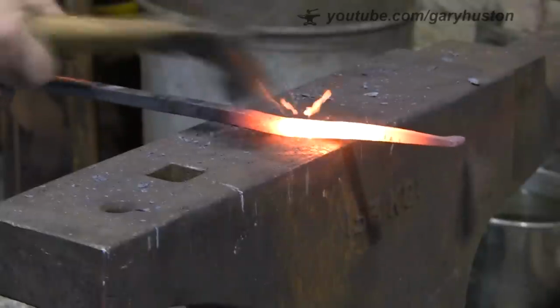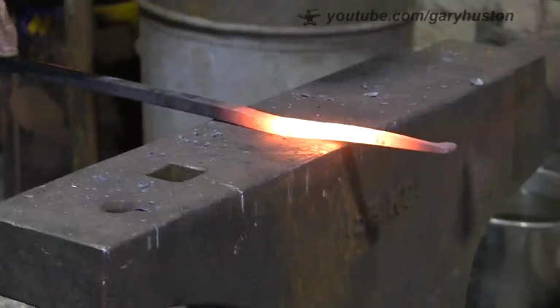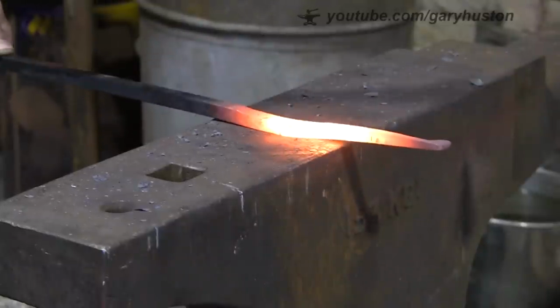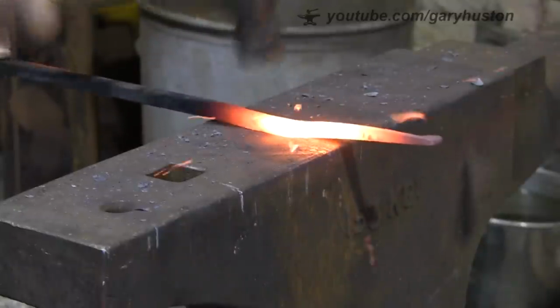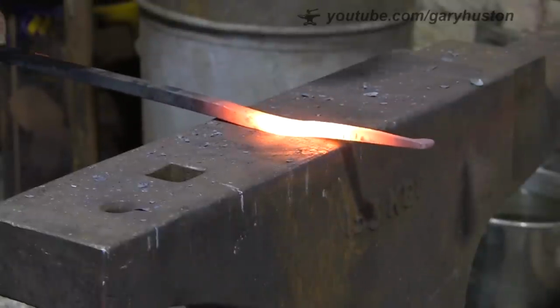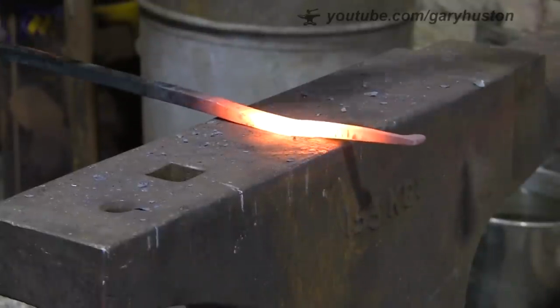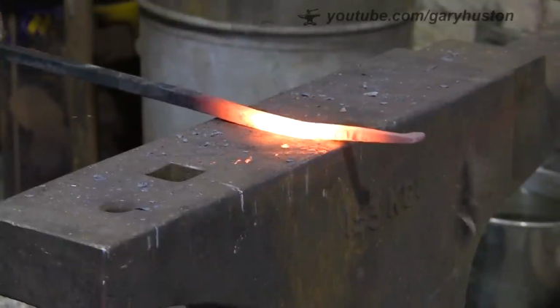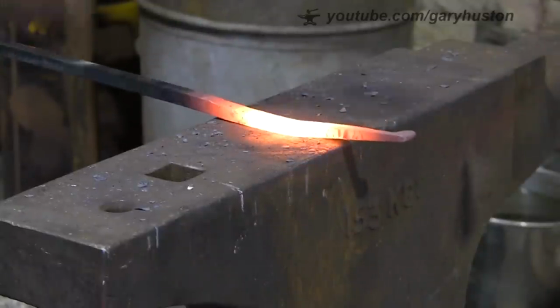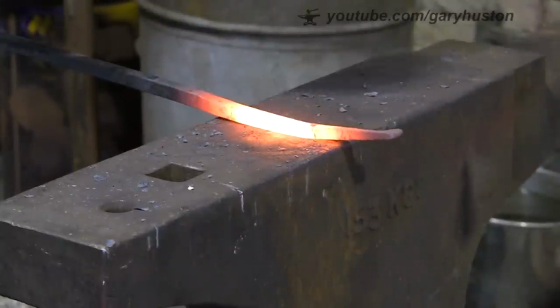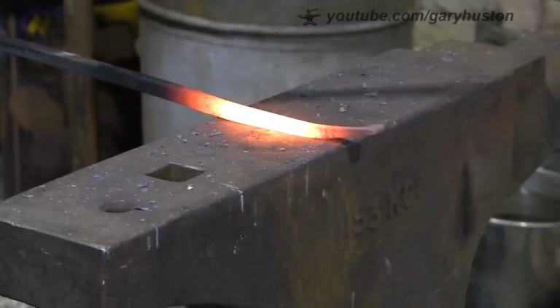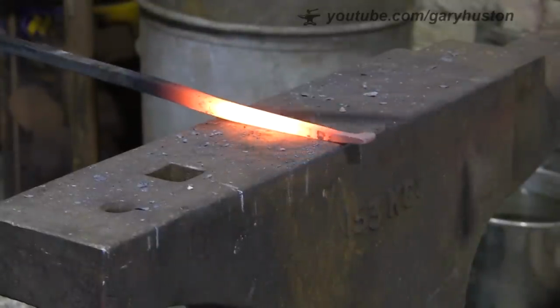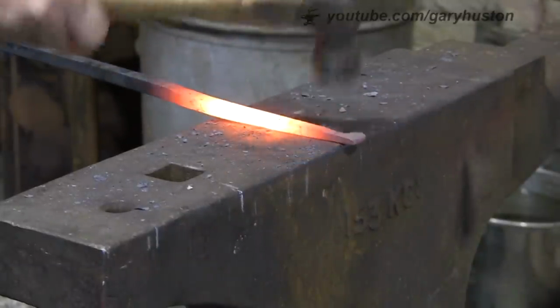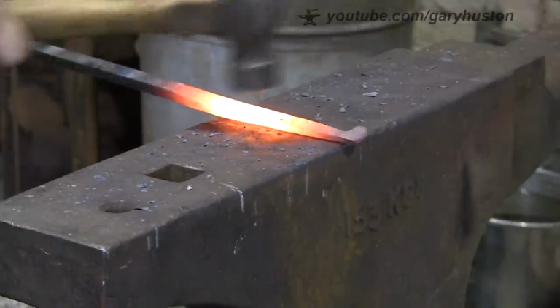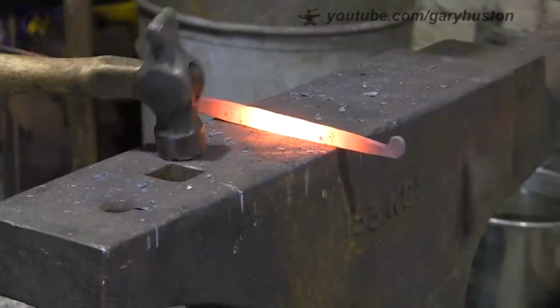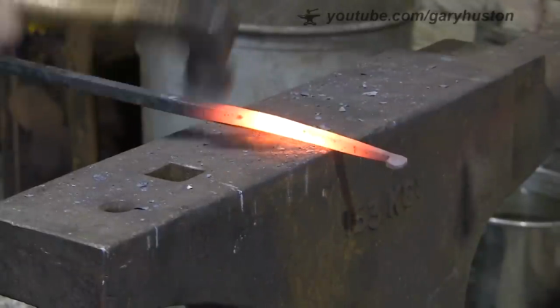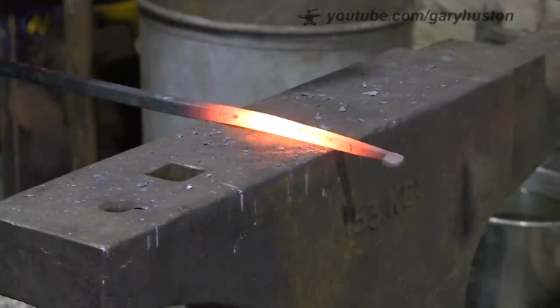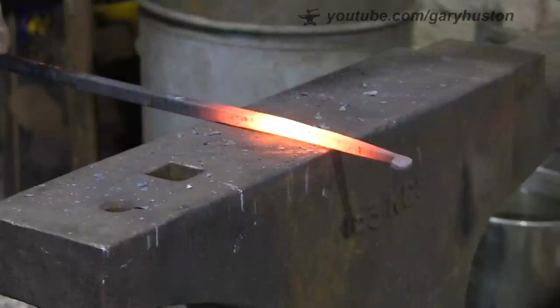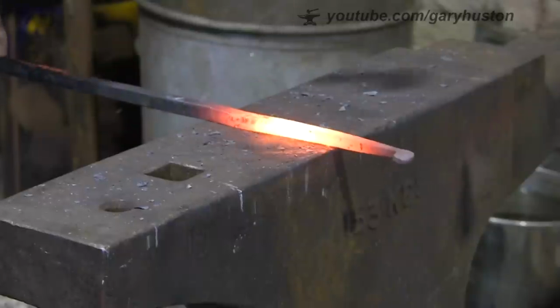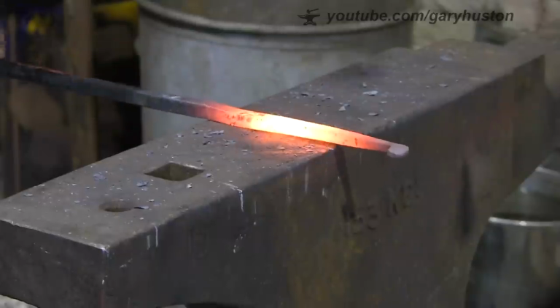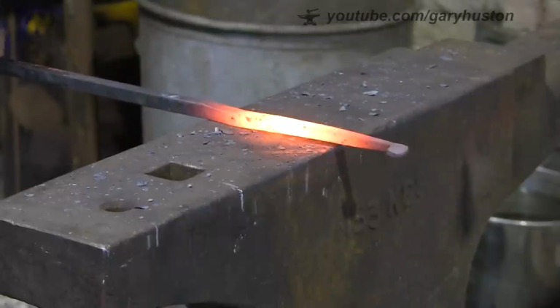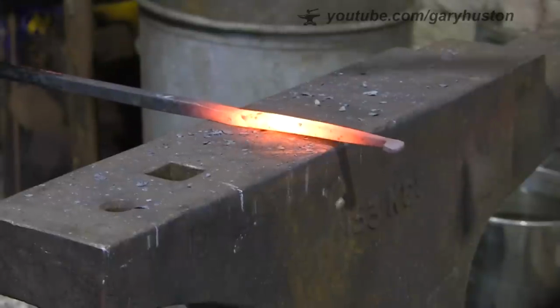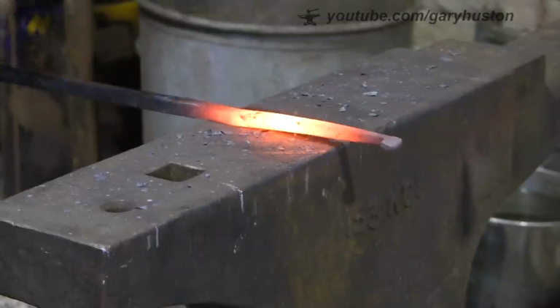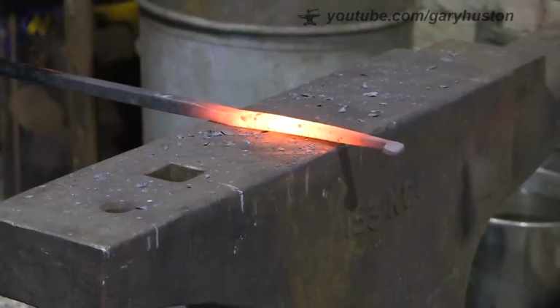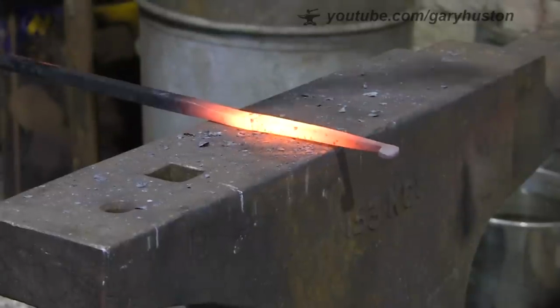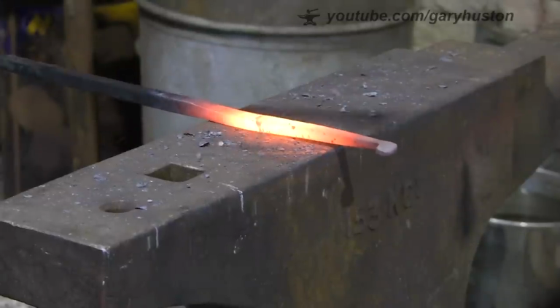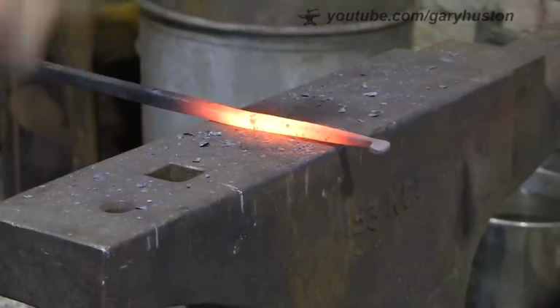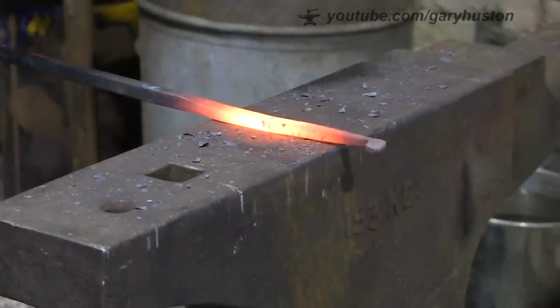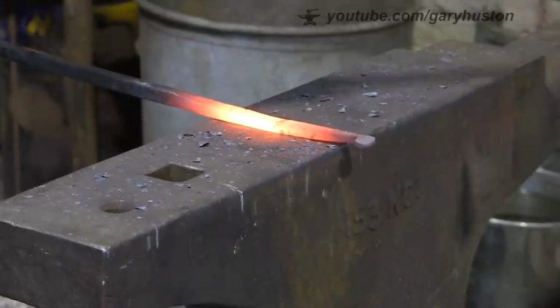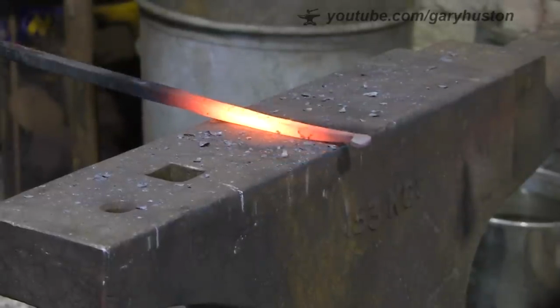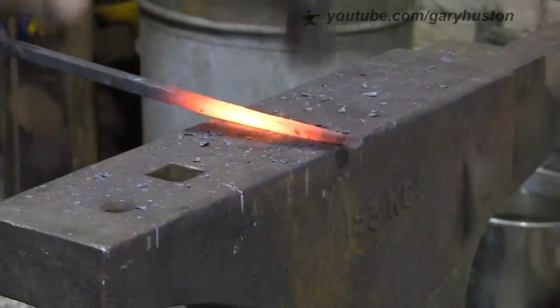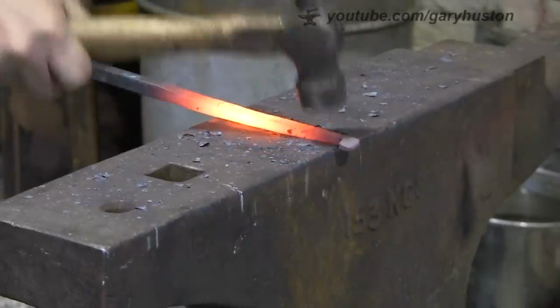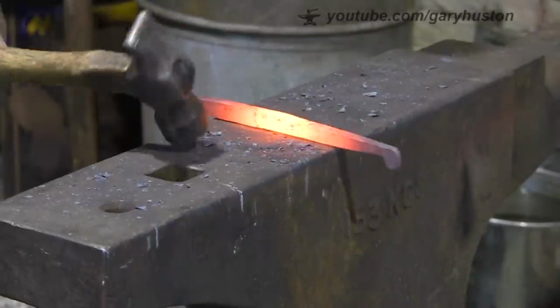So now I'm just going to finish it off, dress it up a bit, and get it to the final dimensions.